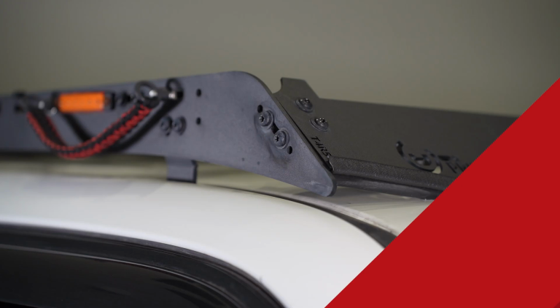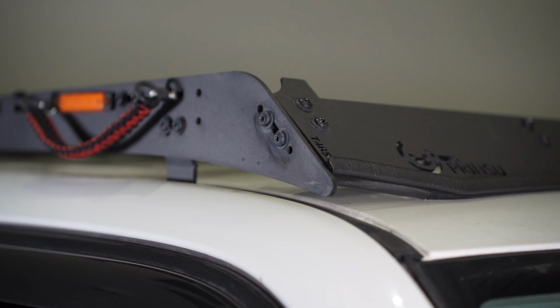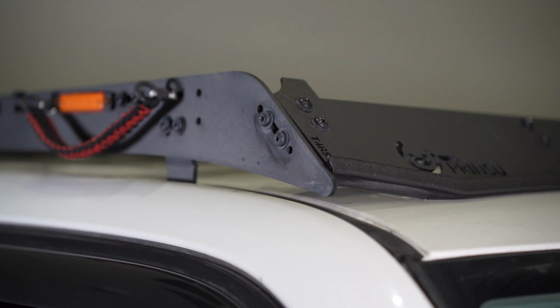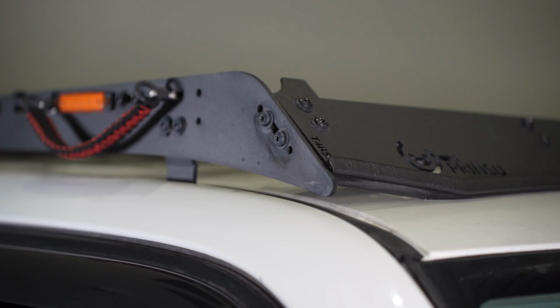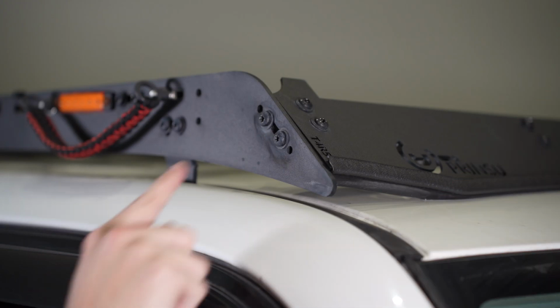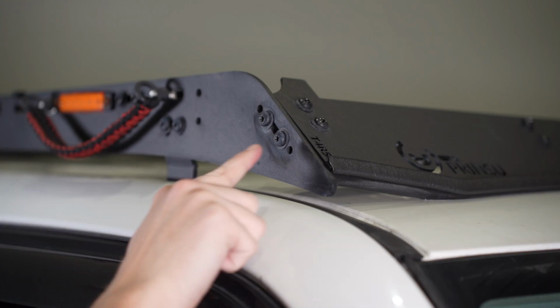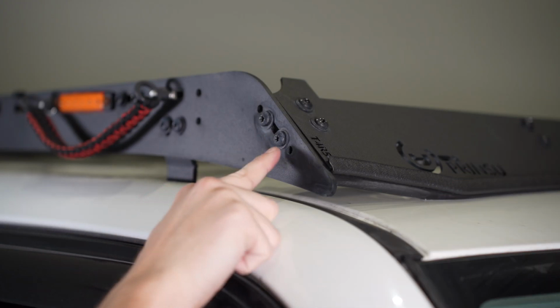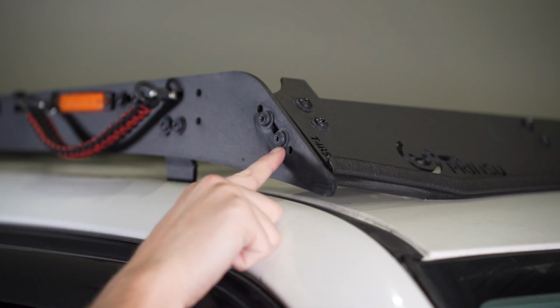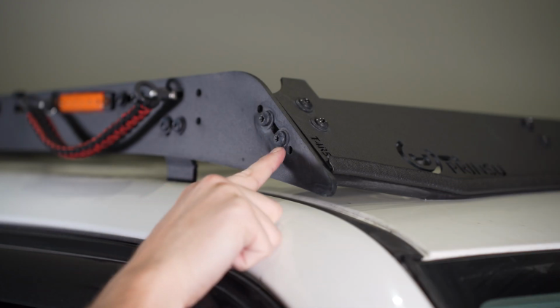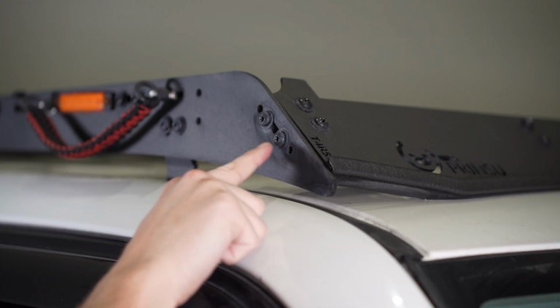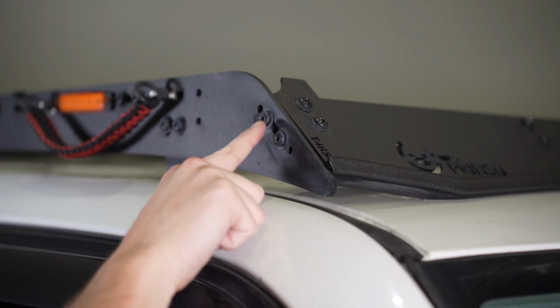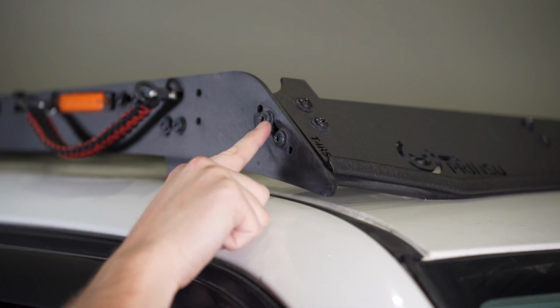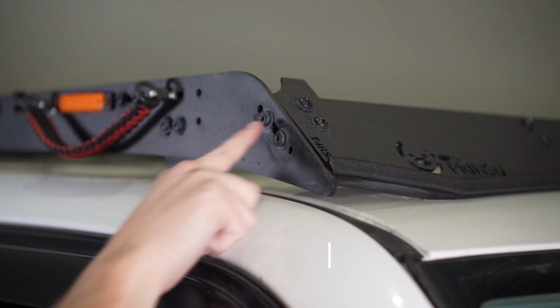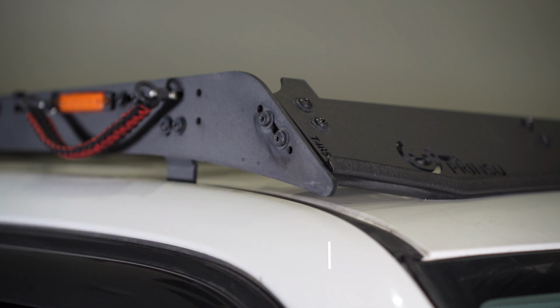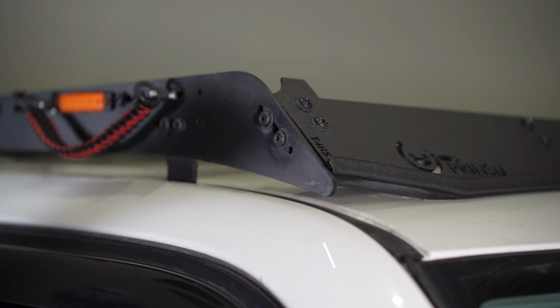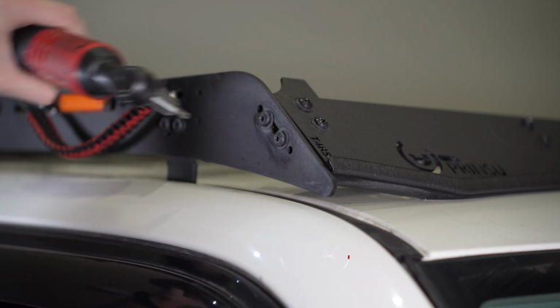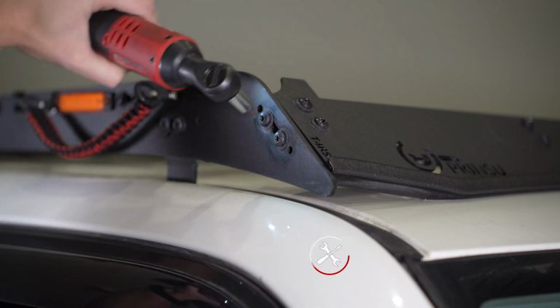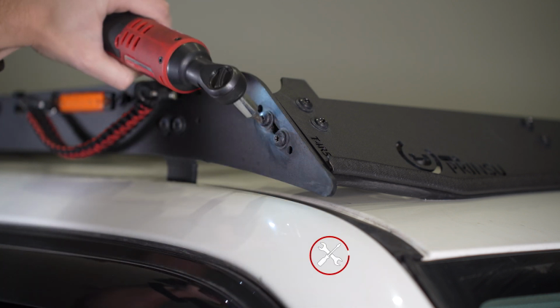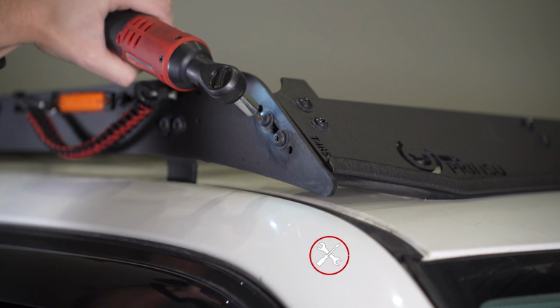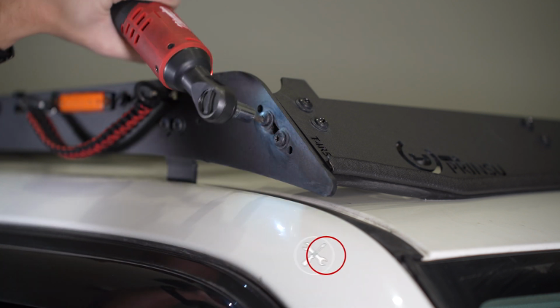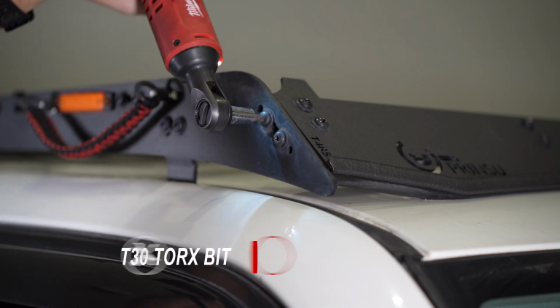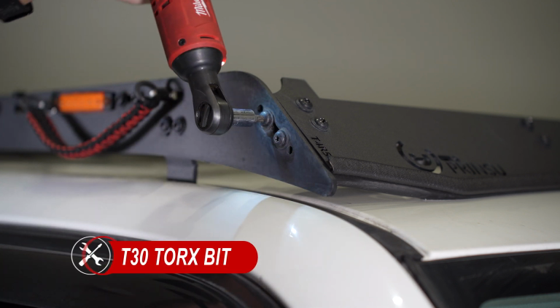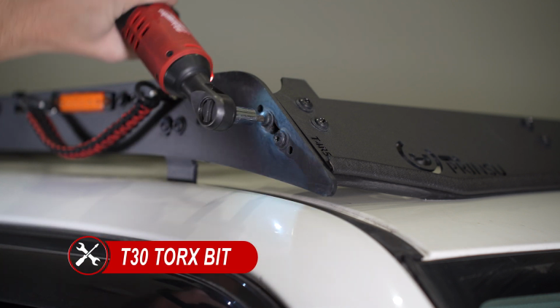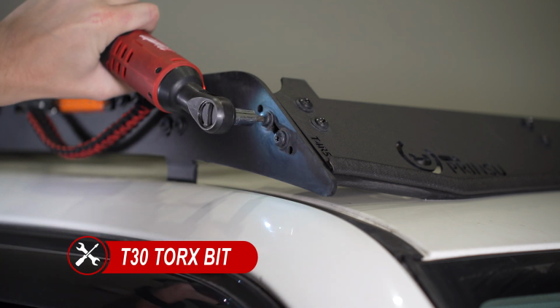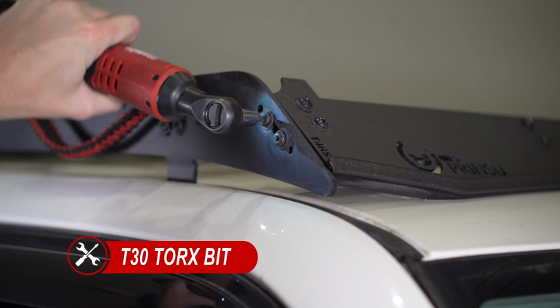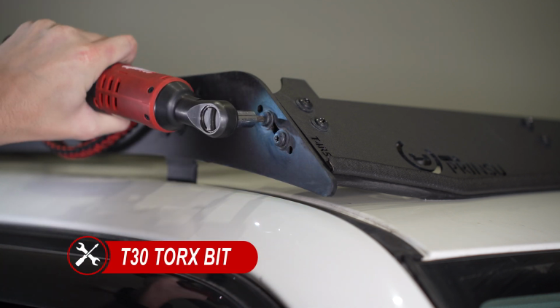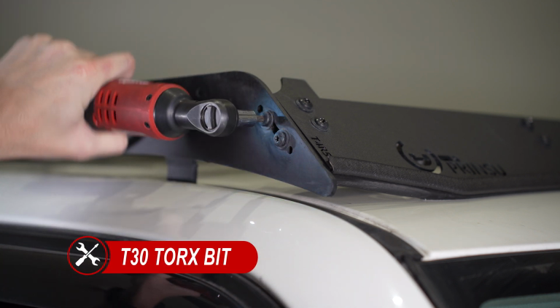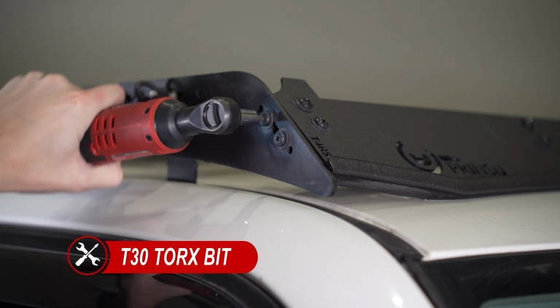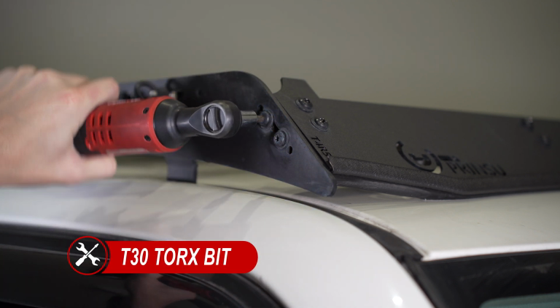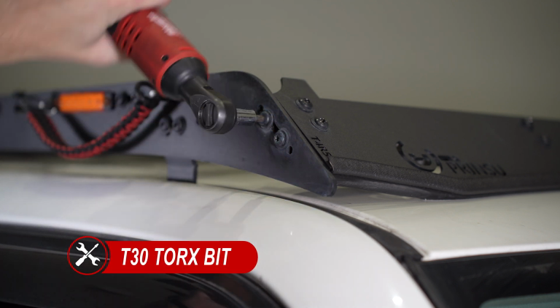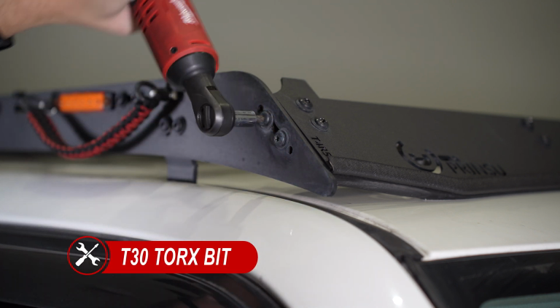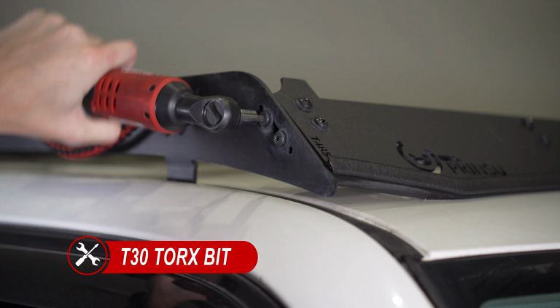First, we'll need to remove the front wind deflector from the roof rack. To remove this, there are two T30 Torx bolts on both sides holding it in place.